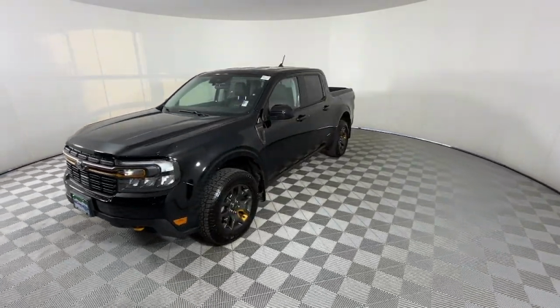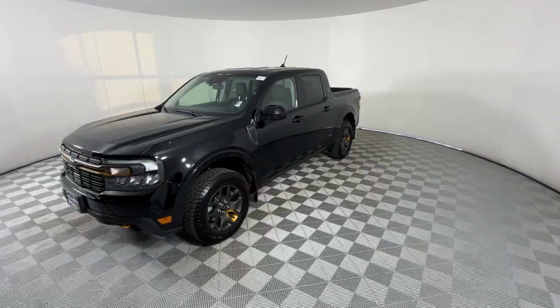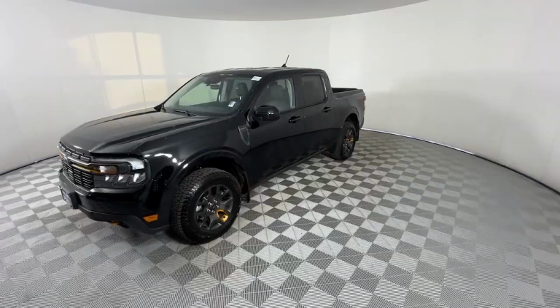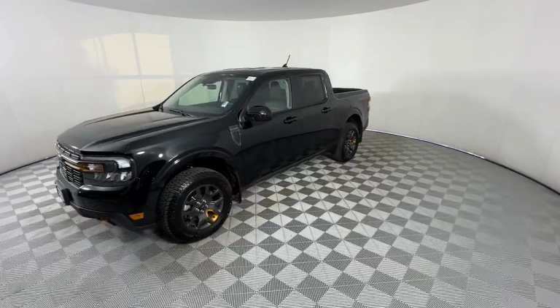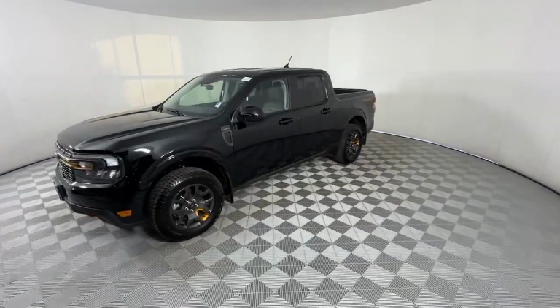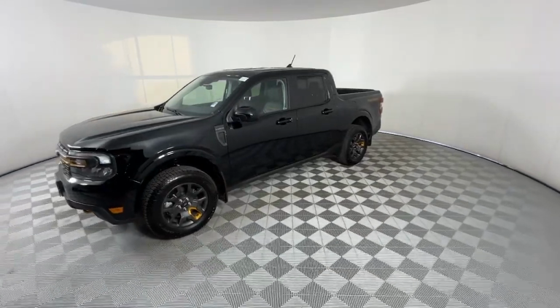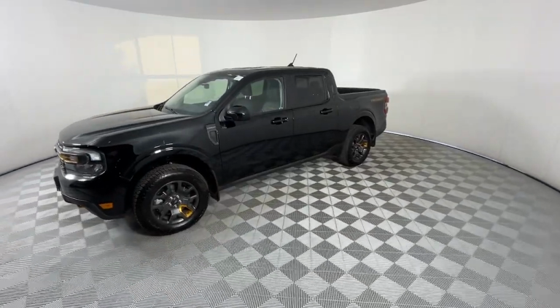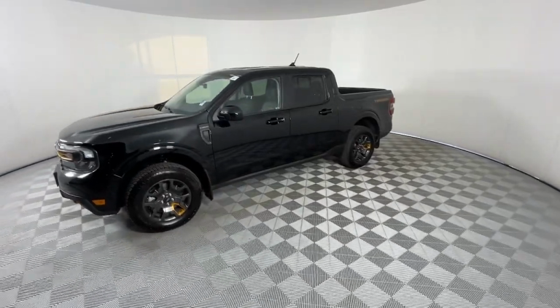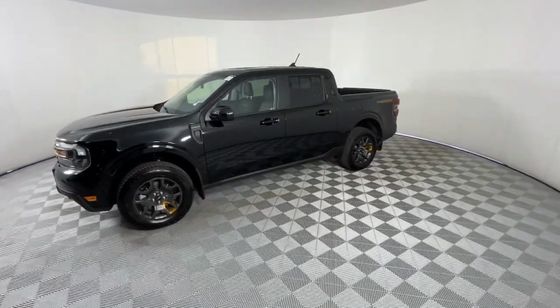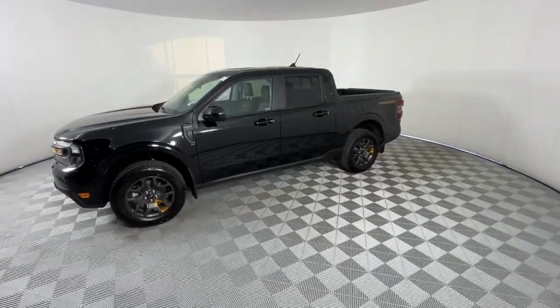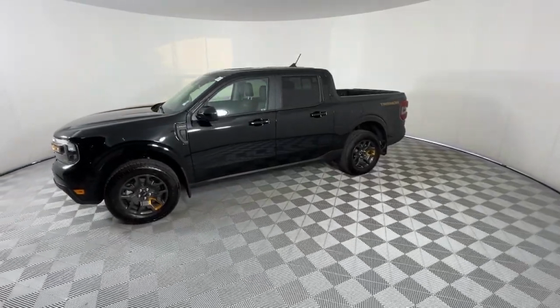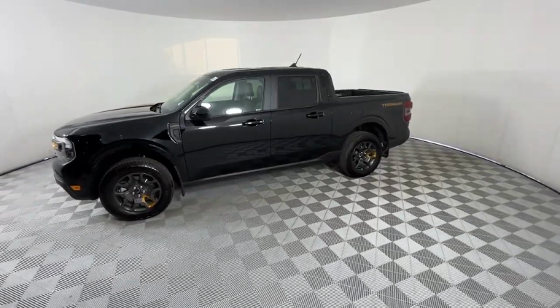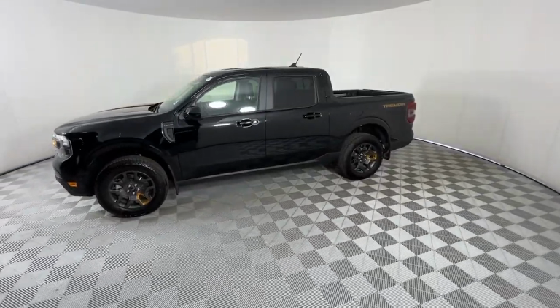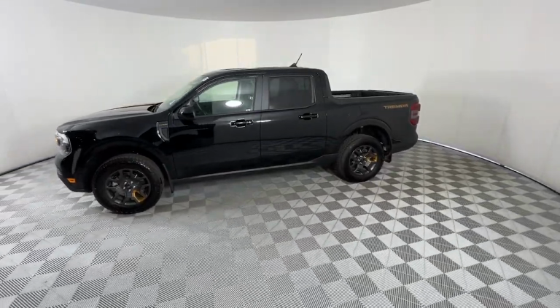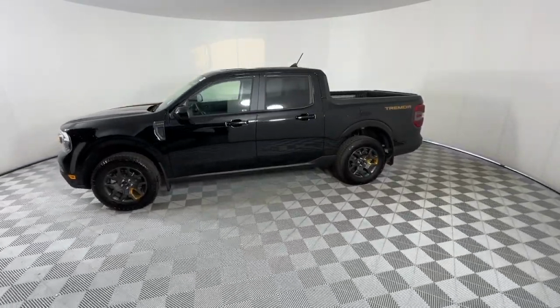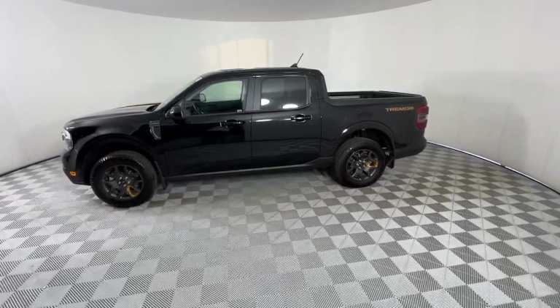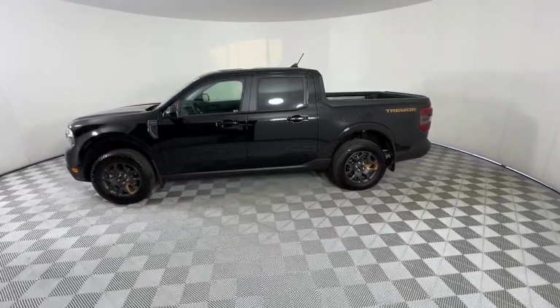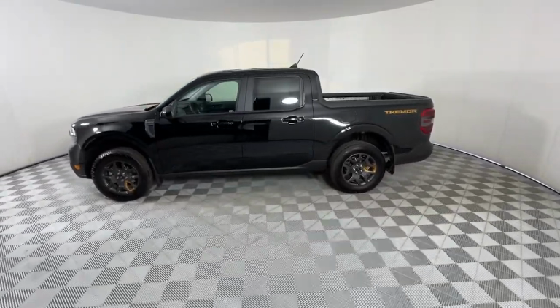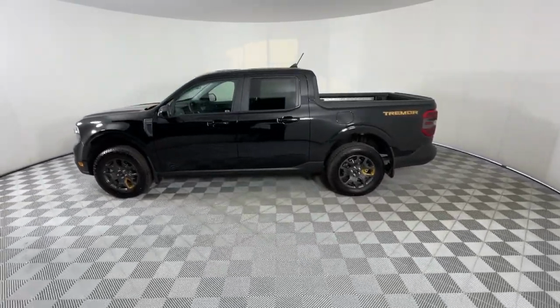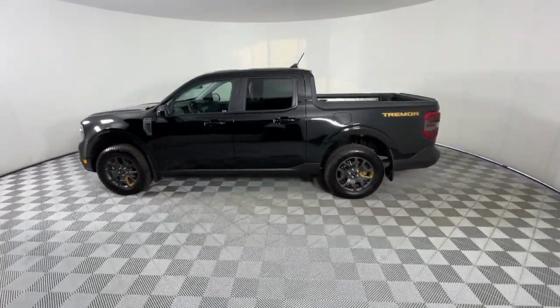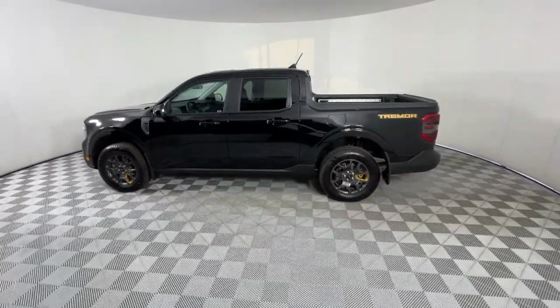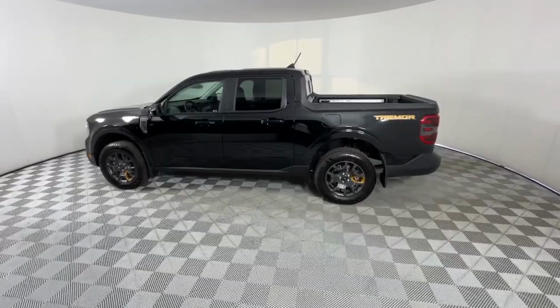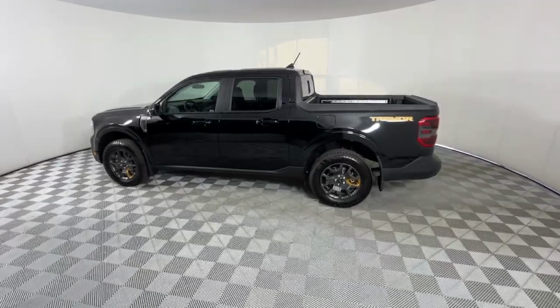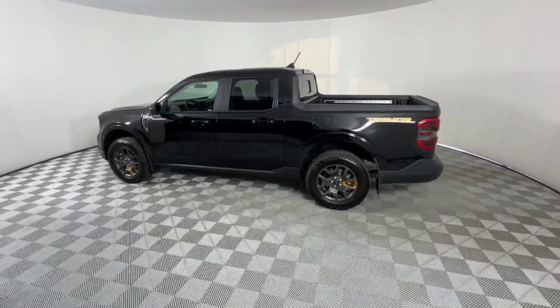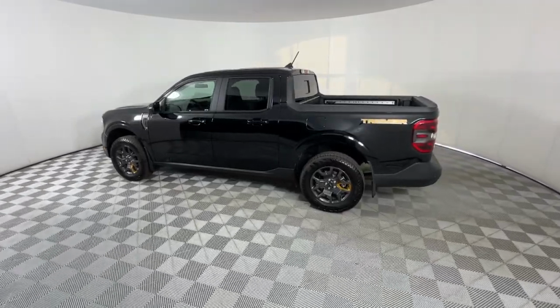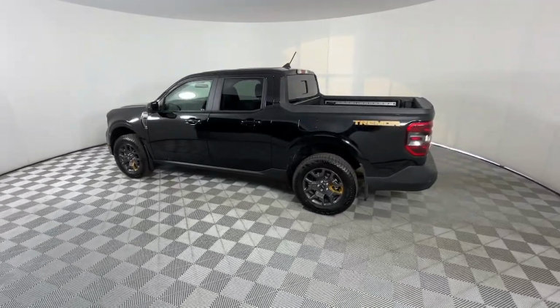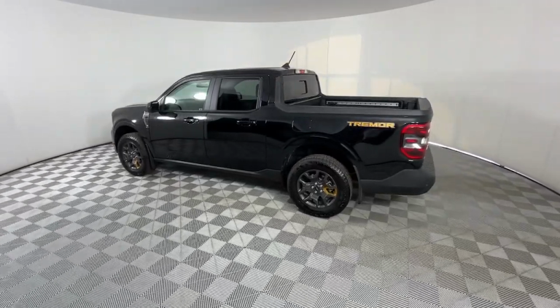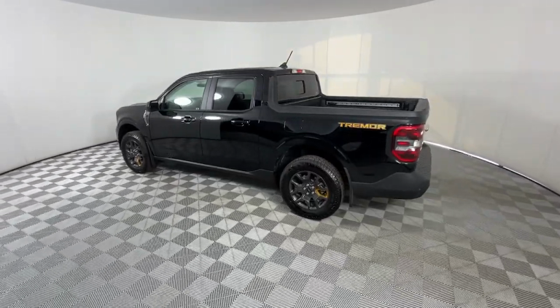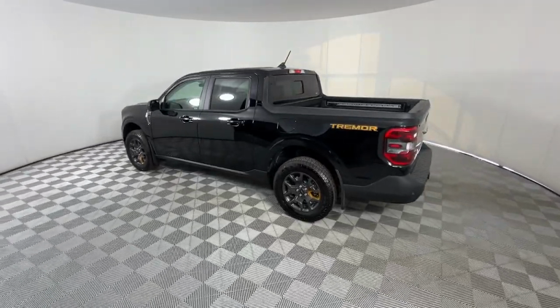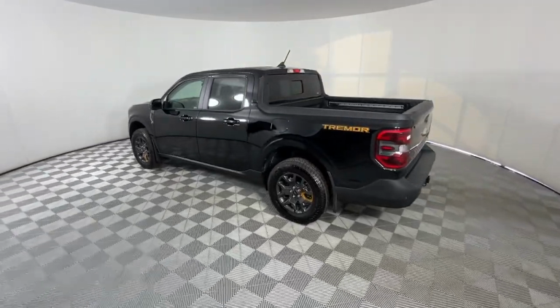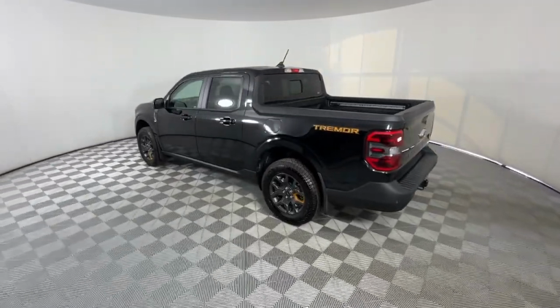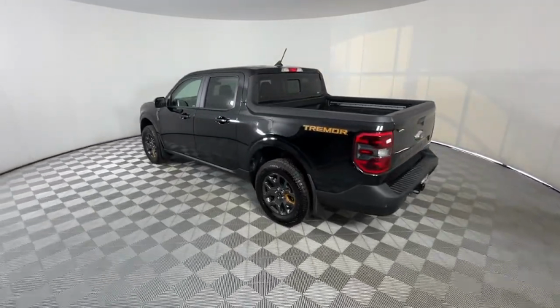Here's a practical-minded Ford Maverick, the compact pickup that's sure to become your go-to for comfort, connectivity, convenience, and everyday capability.